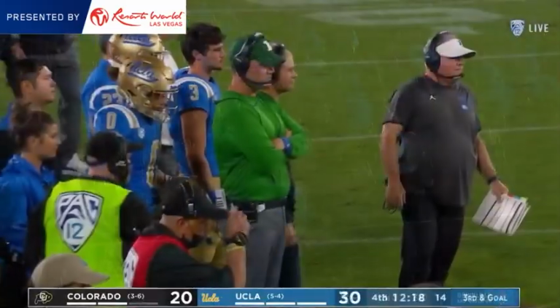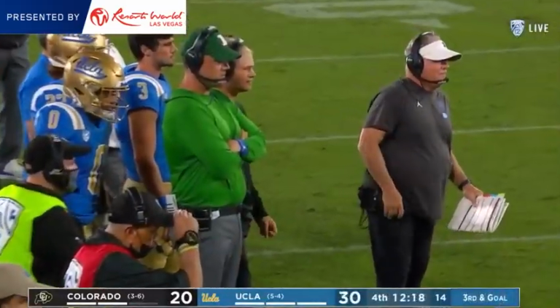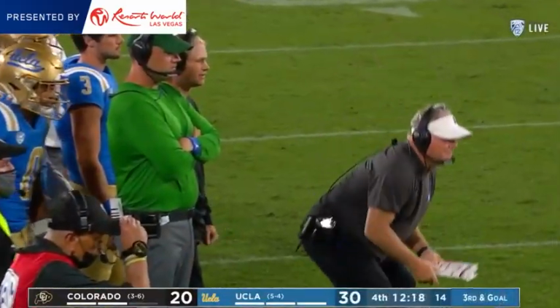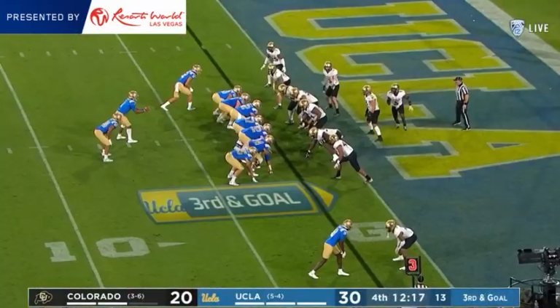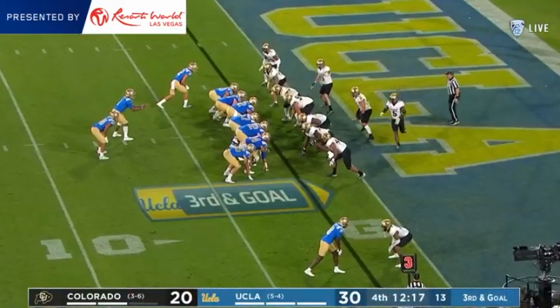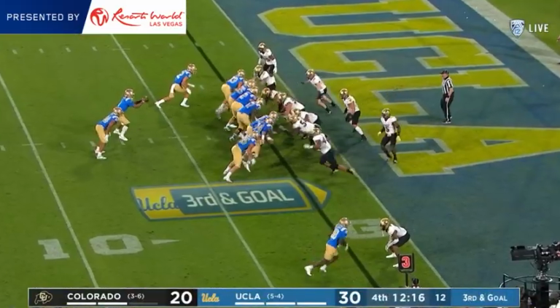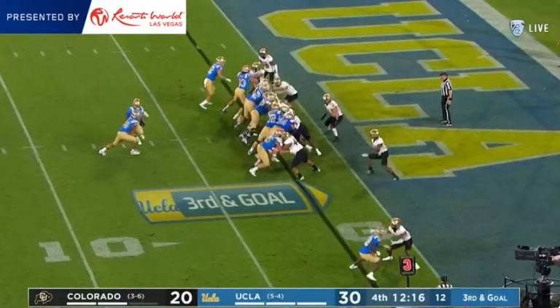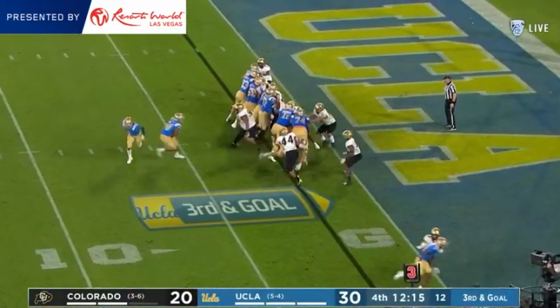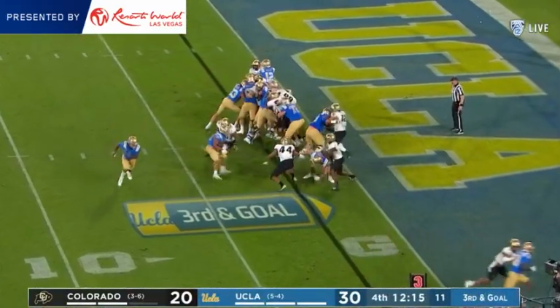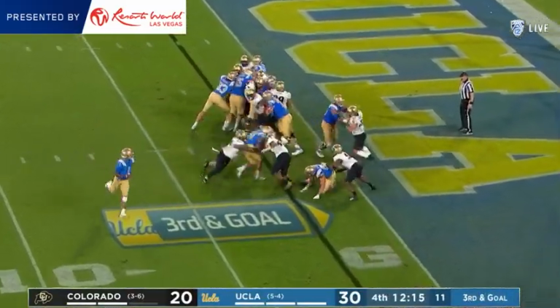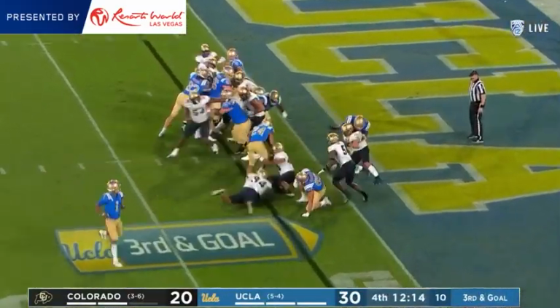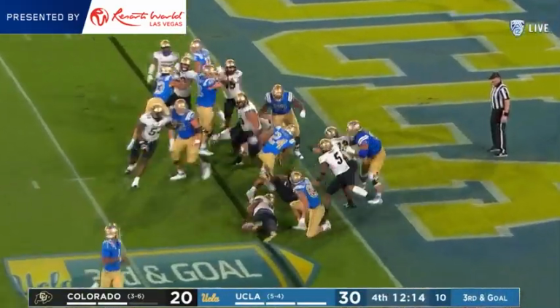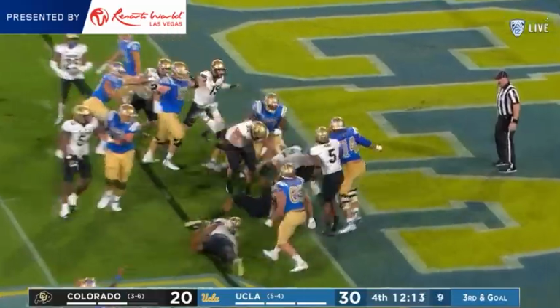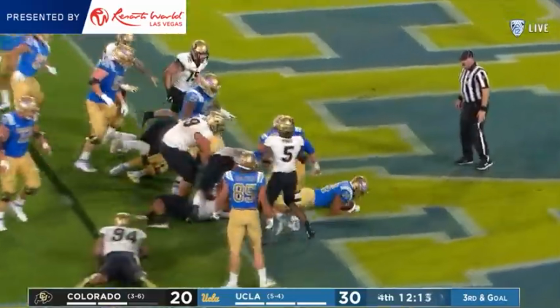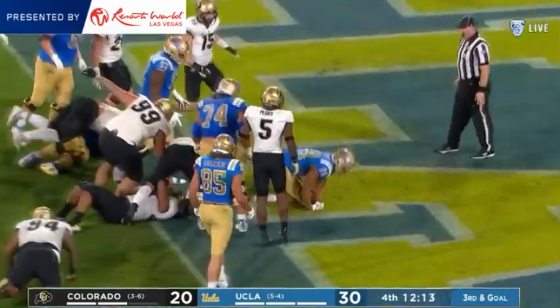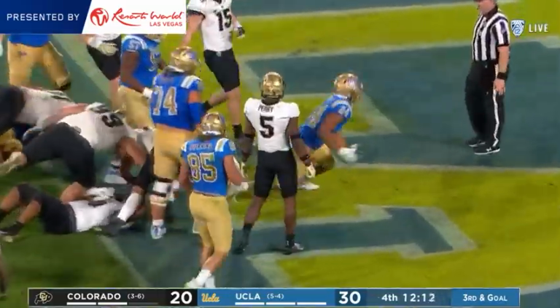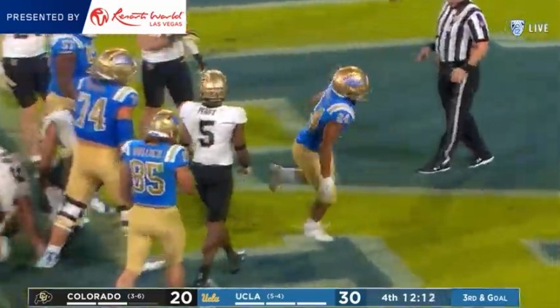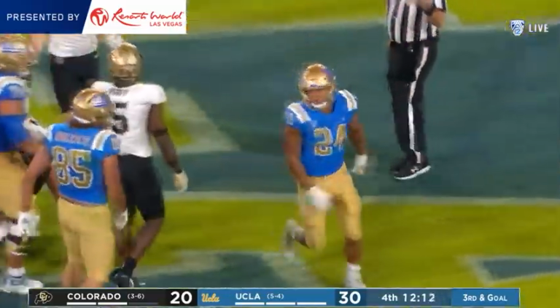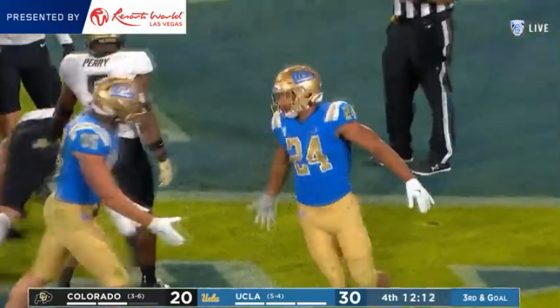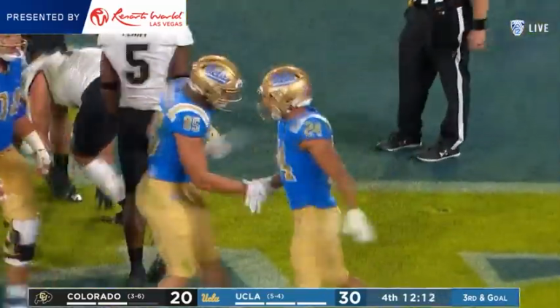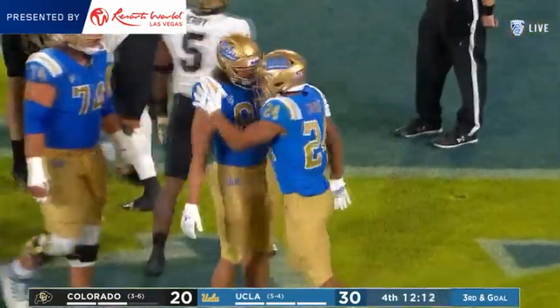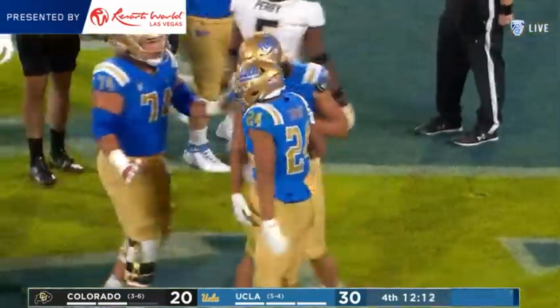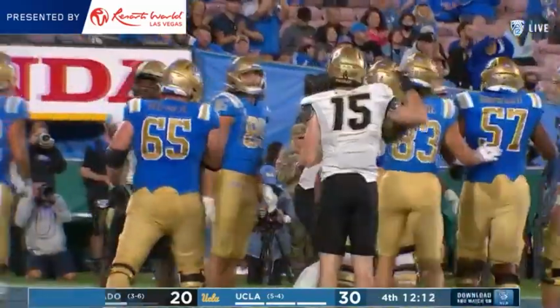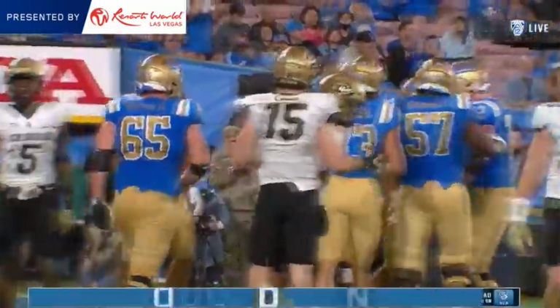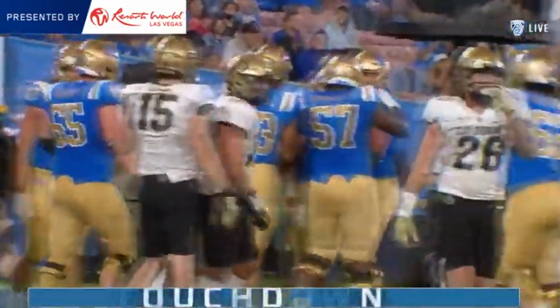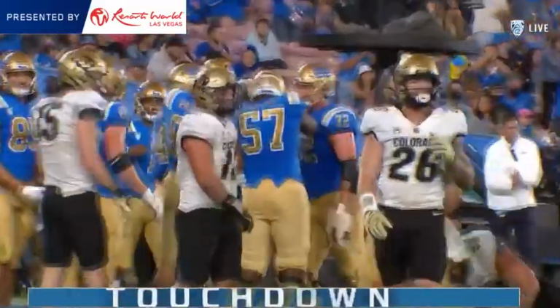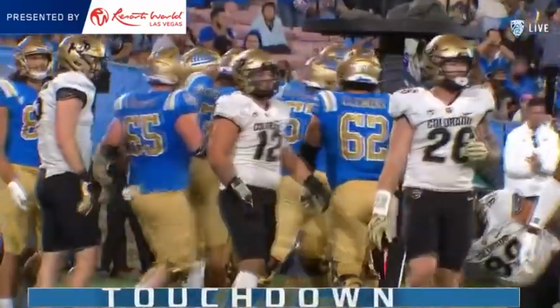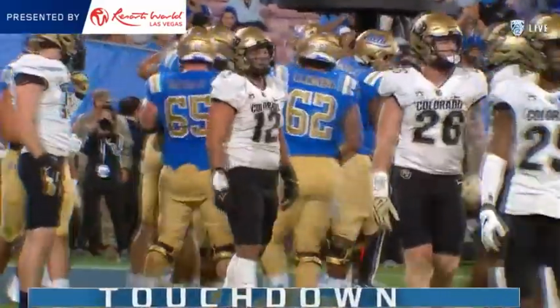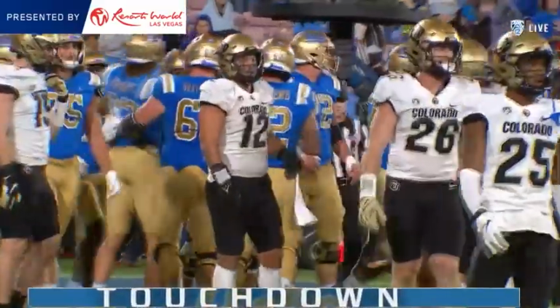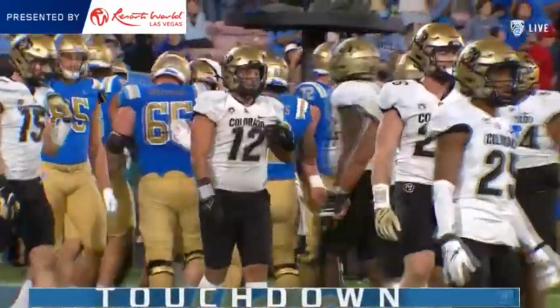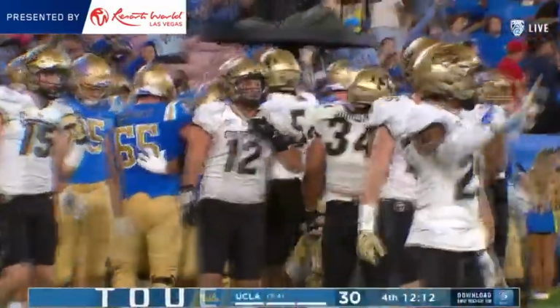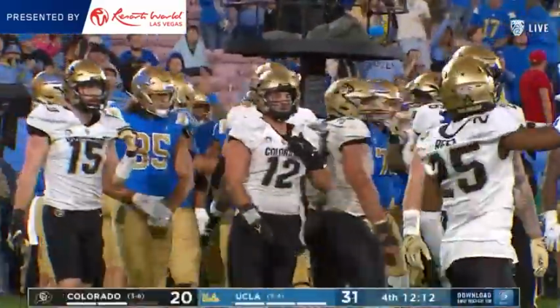Touchdown, Bruins! Chip Kelly sees a matchup — he attacks it. Quick snap, Charbonnet. Oh, there's Charbonnet! He got hit and bounced off the tackle attempt by Janaz Jordan, and got his way in for the UCLA touchdown.